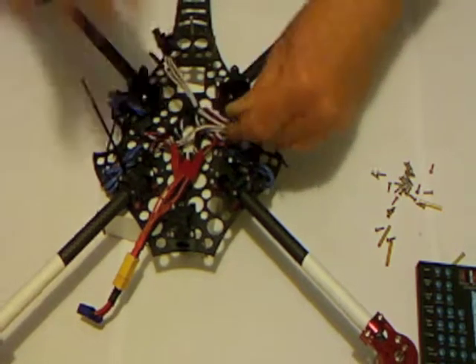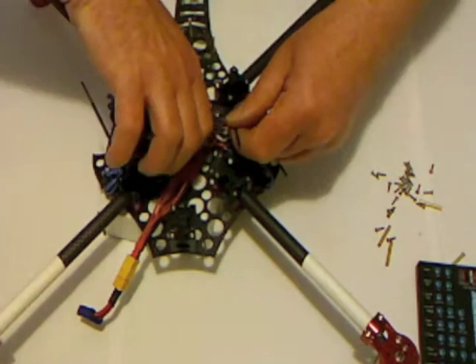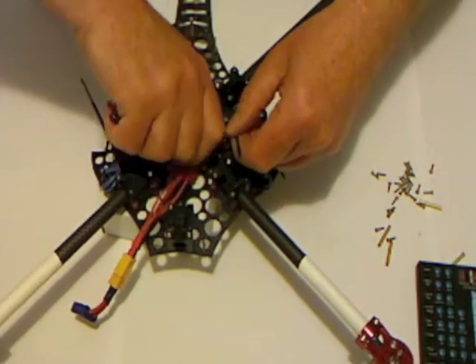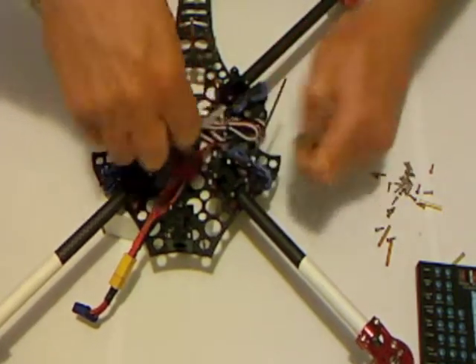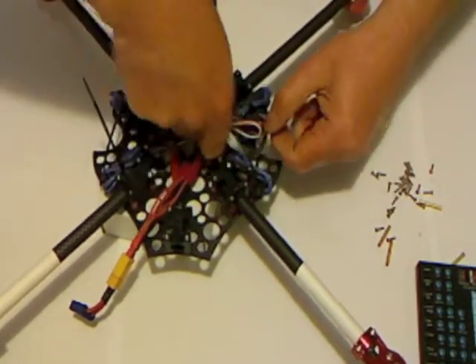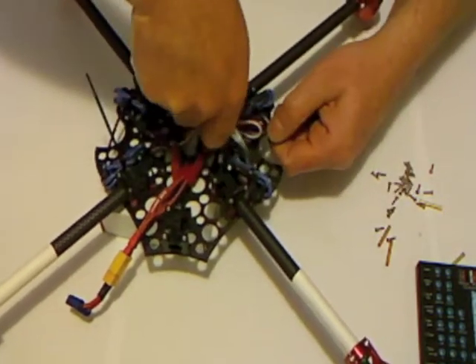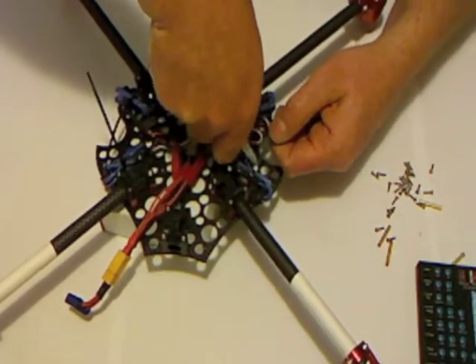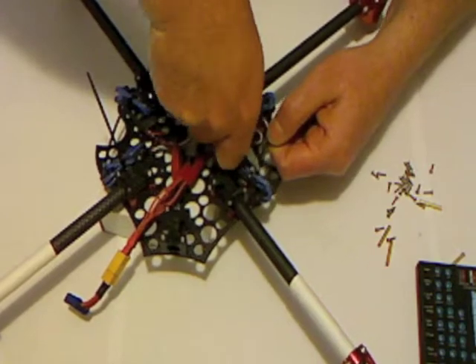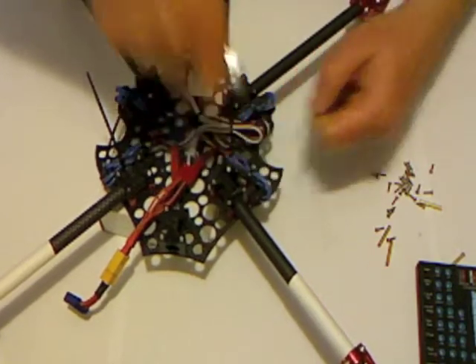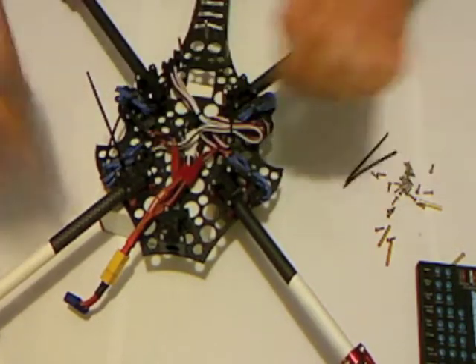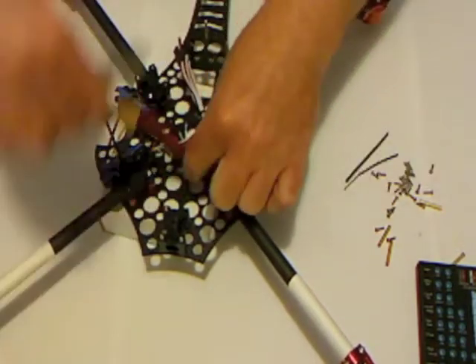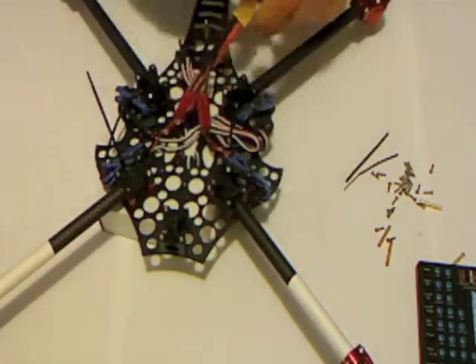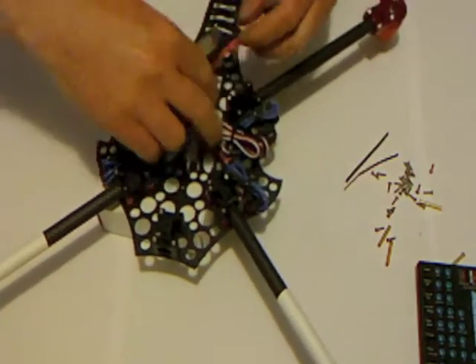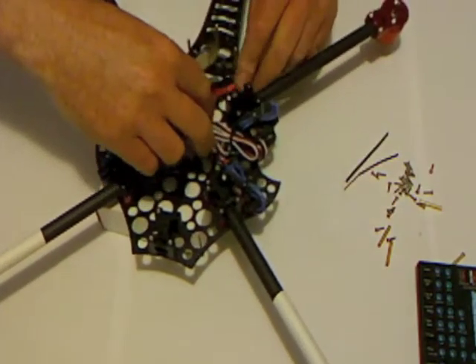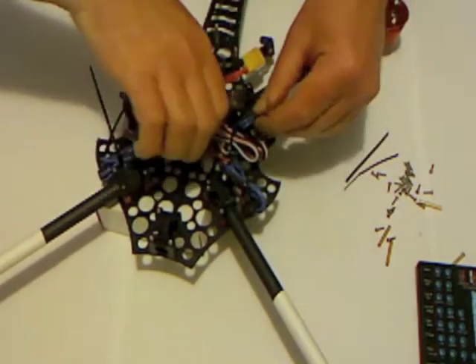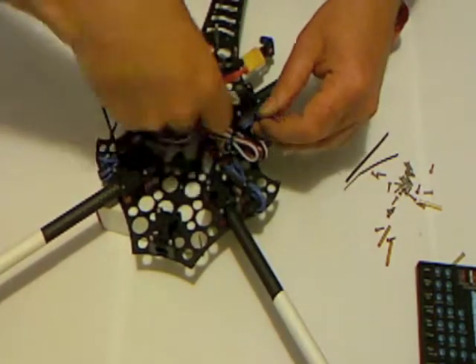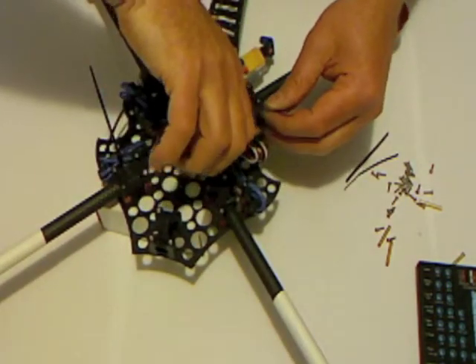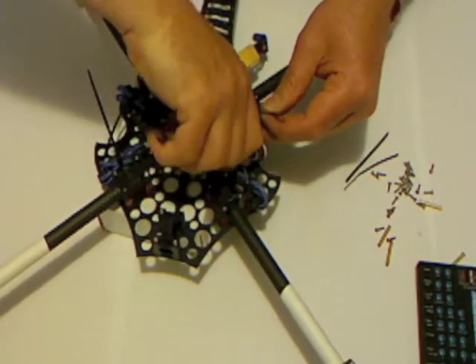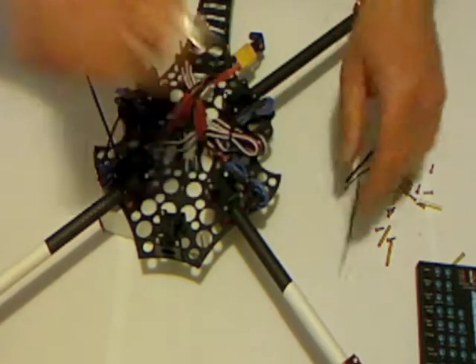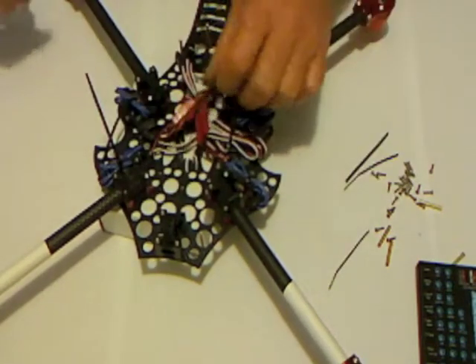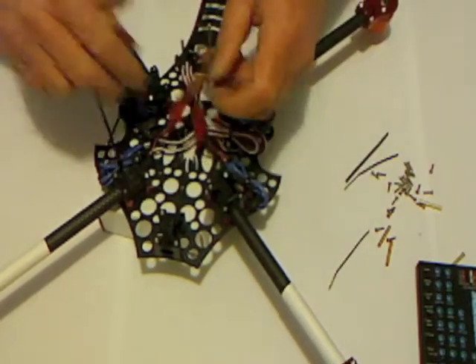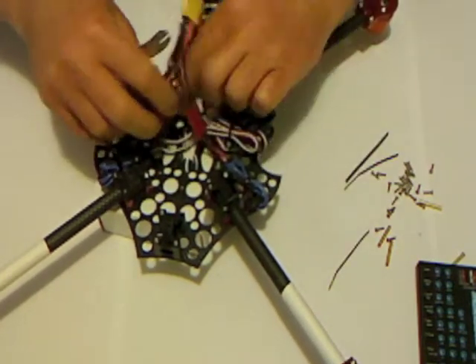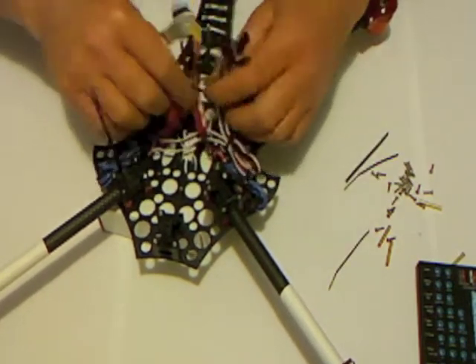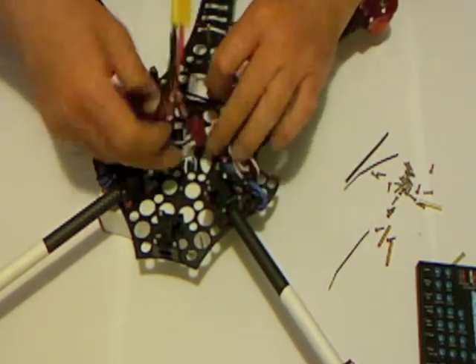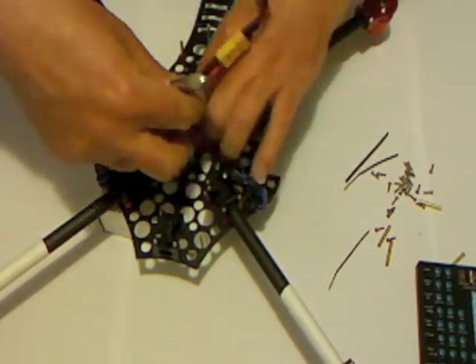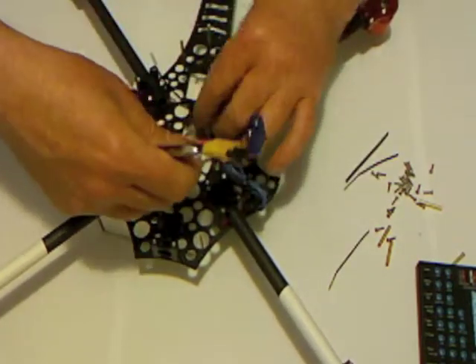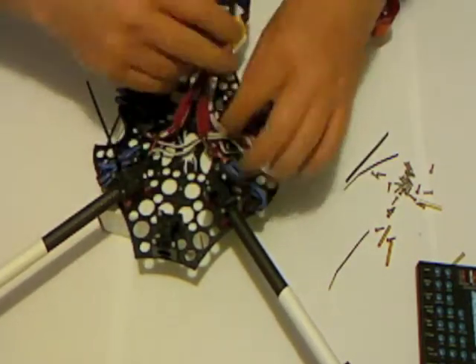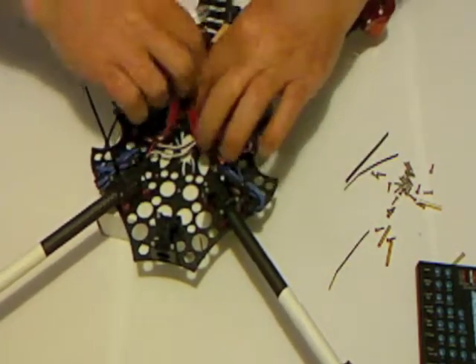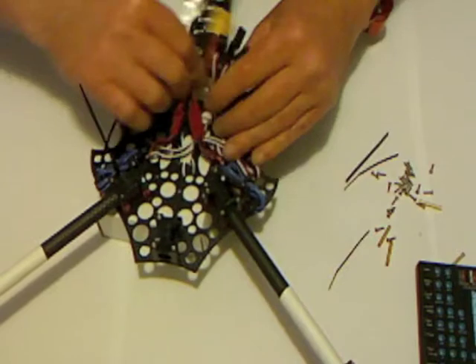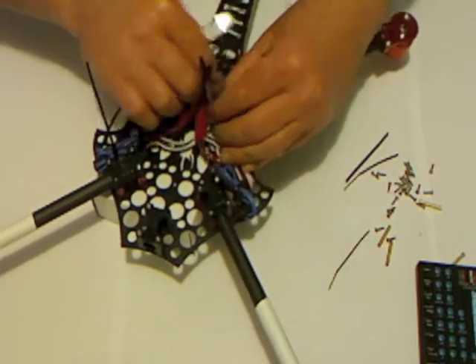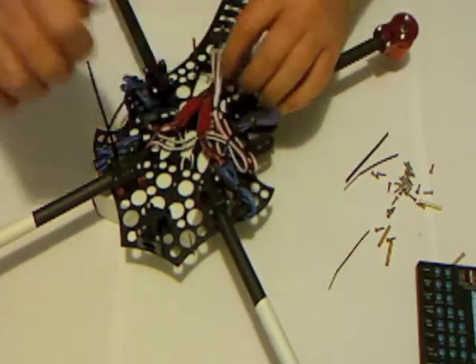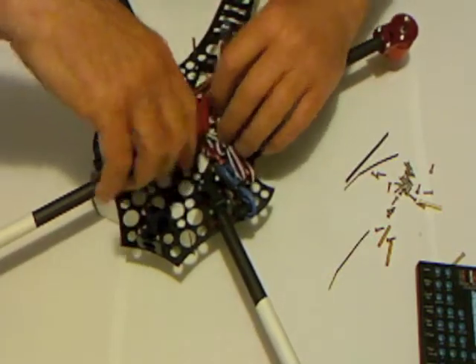Just going to trim up those cable ties, and I'll leave the power loom sitting in the middle there for now. Like so - not bad.